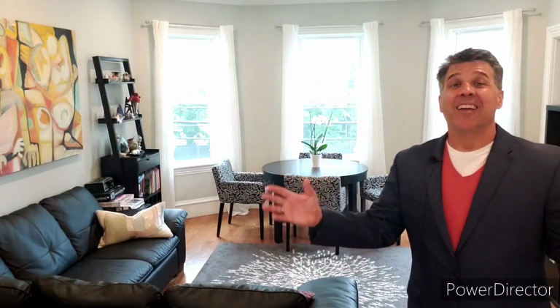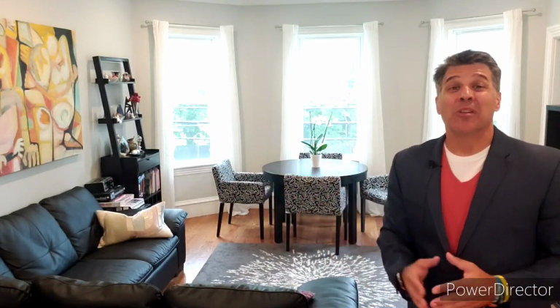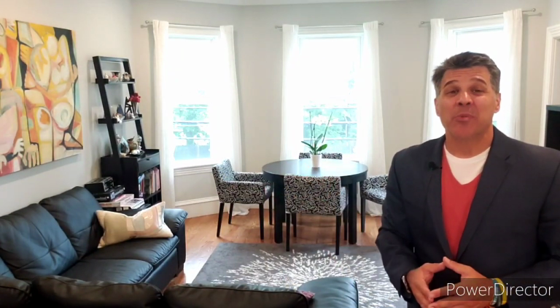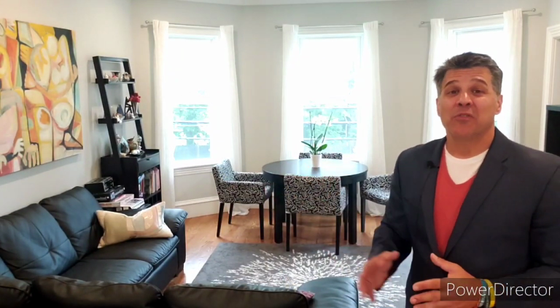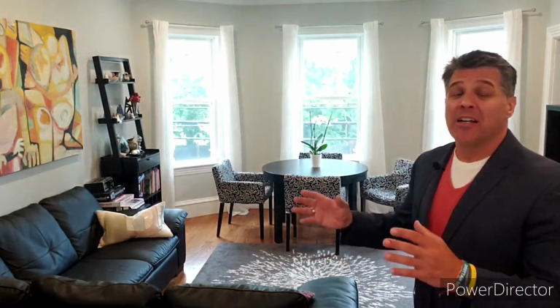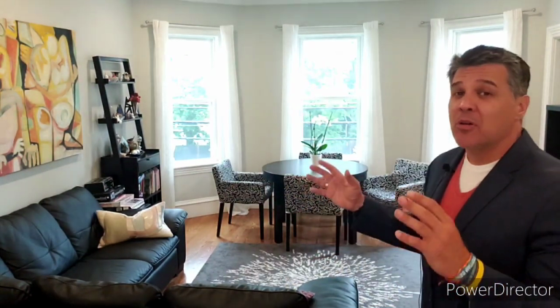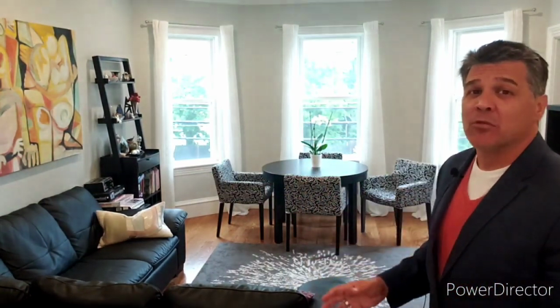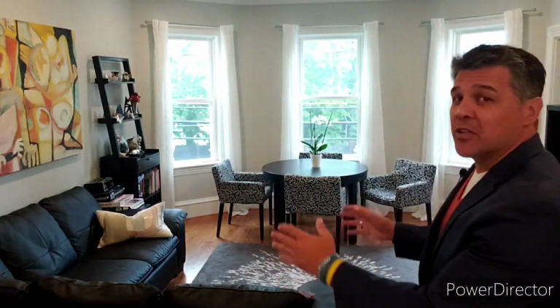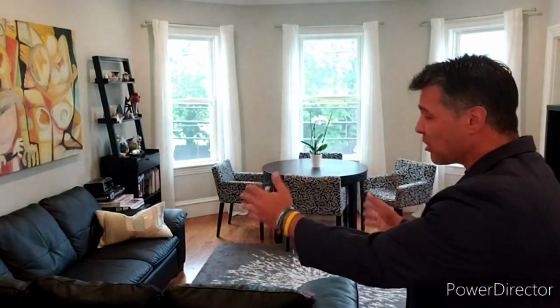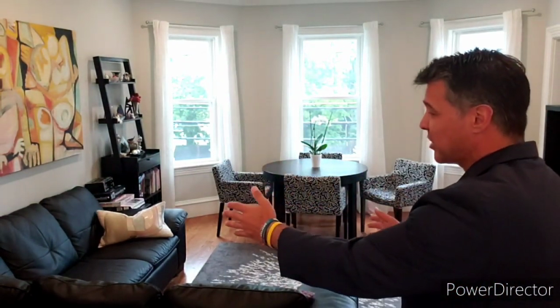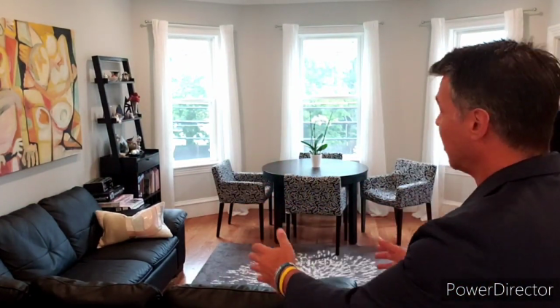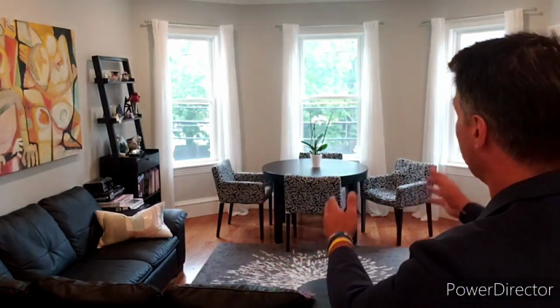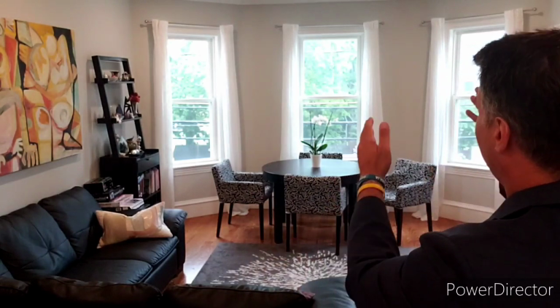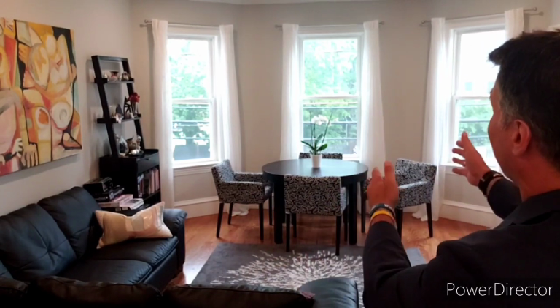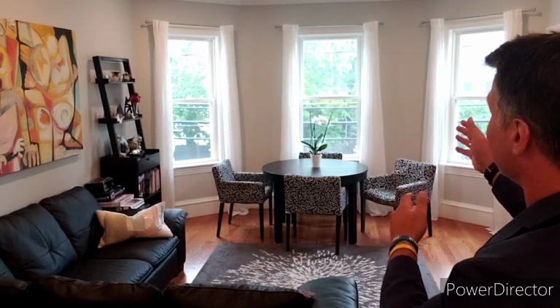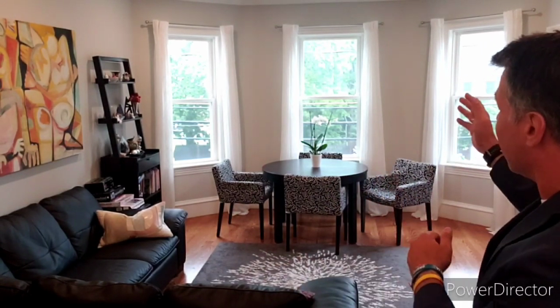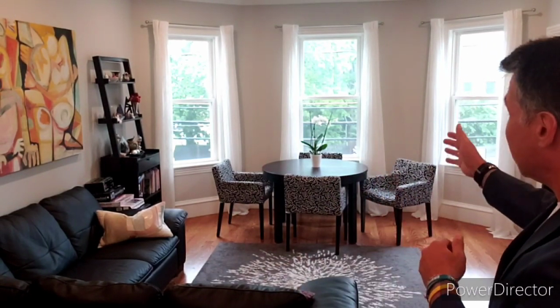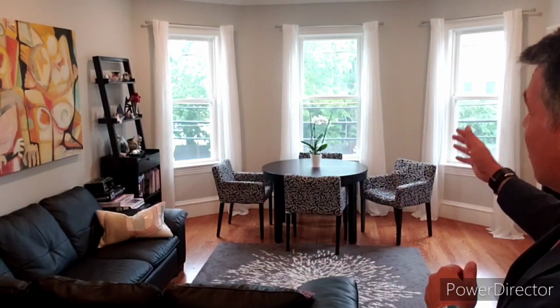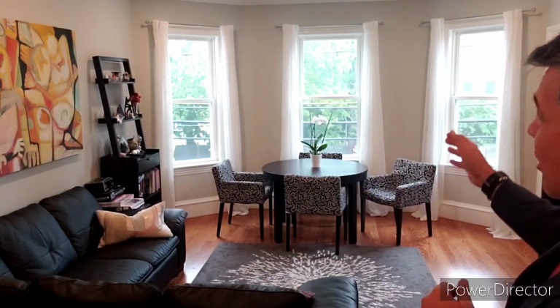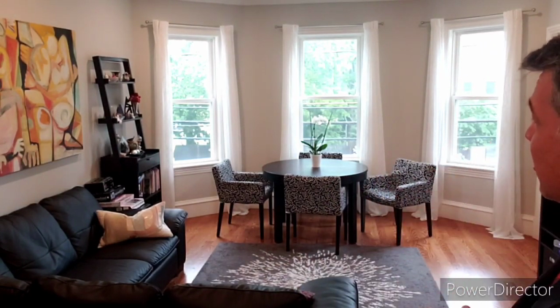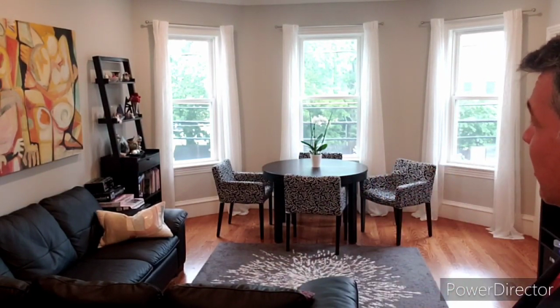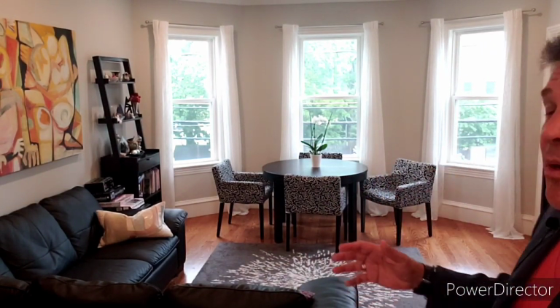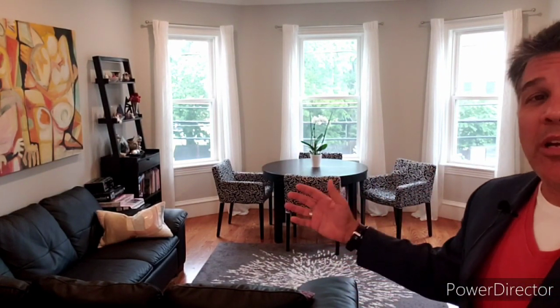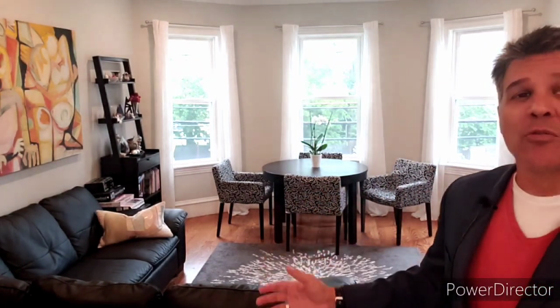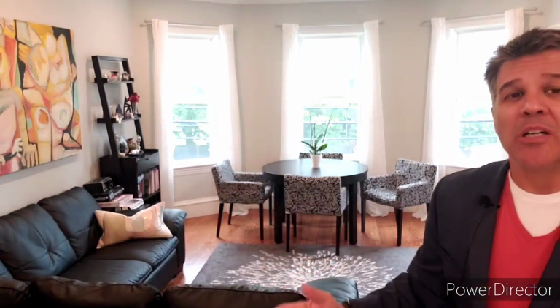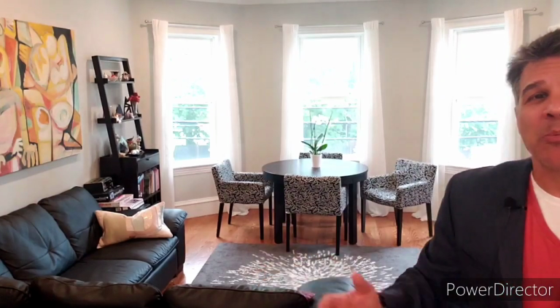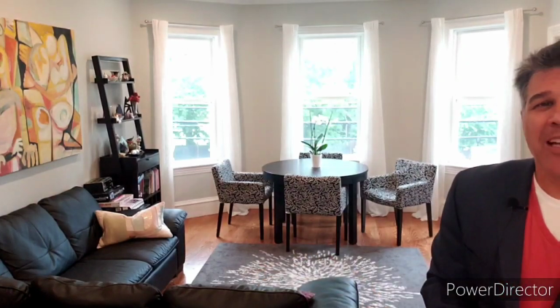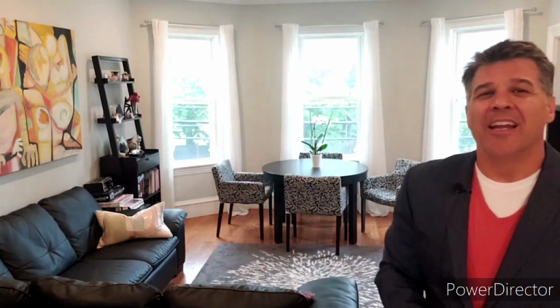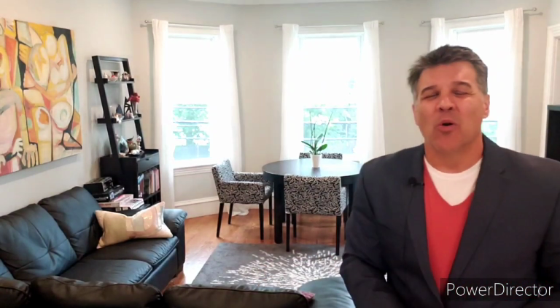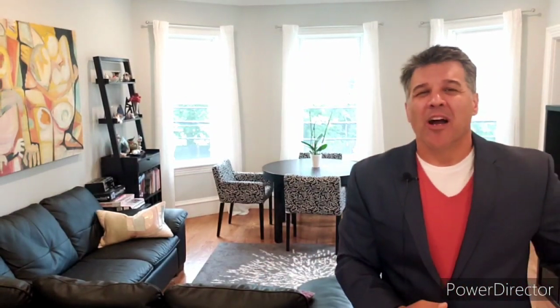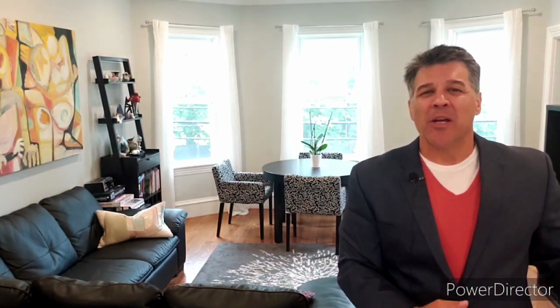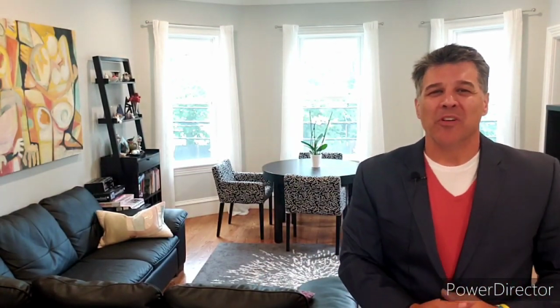Here in the living space, you'll find plenty of room for this large sectional couch, a dining, reading, or card table area, and plenty of room to kick back and enjoy a great movie.